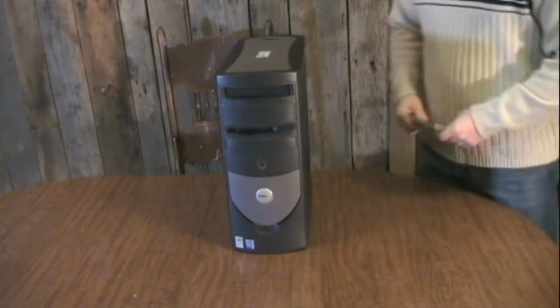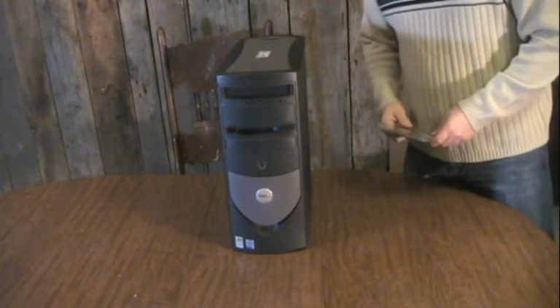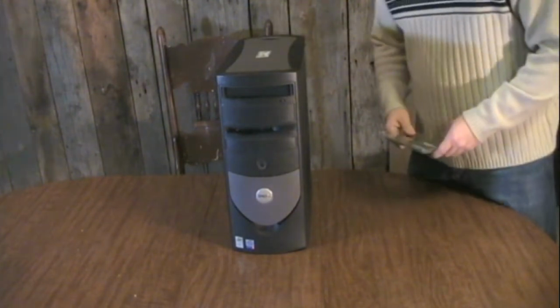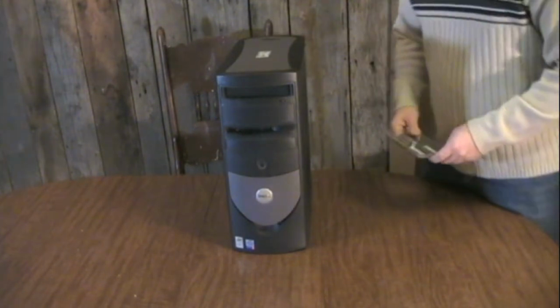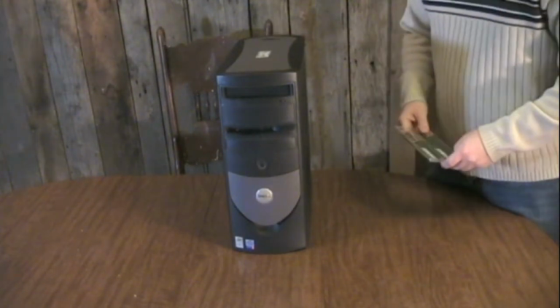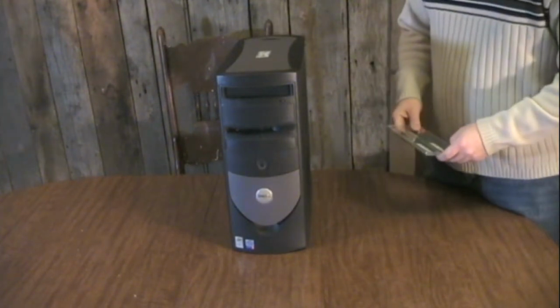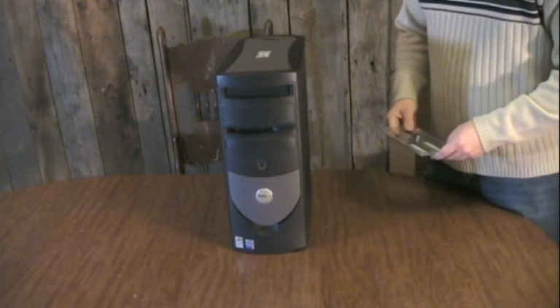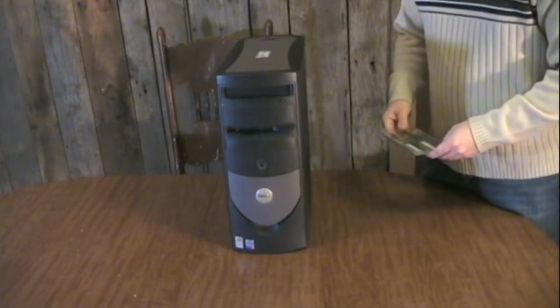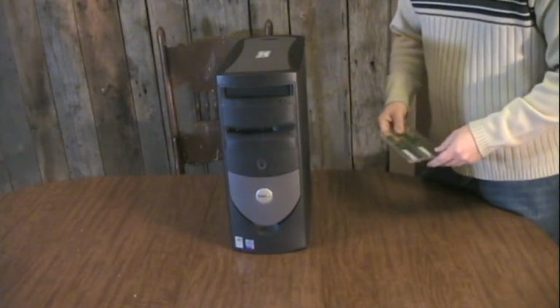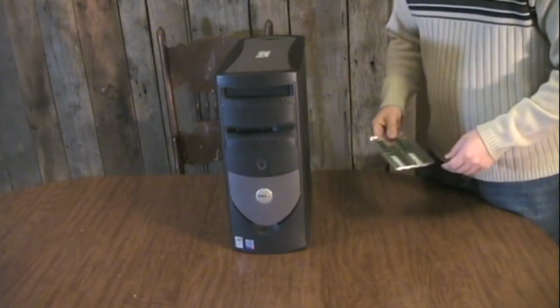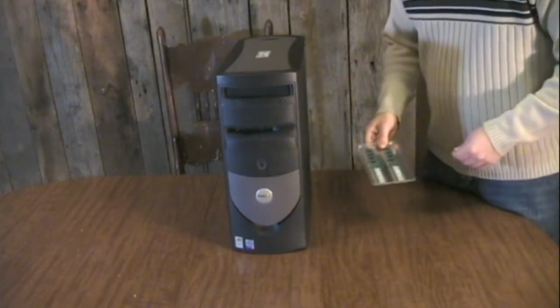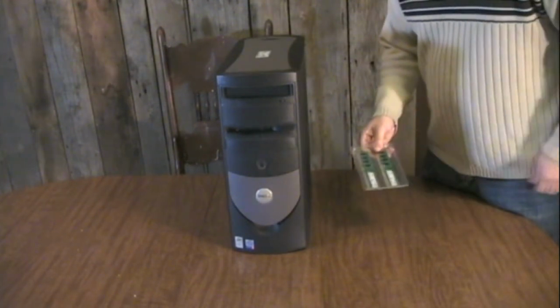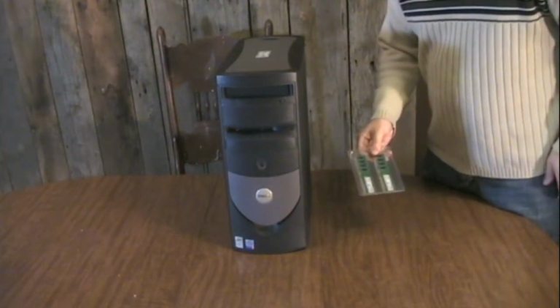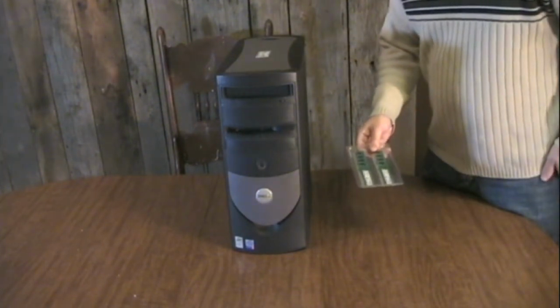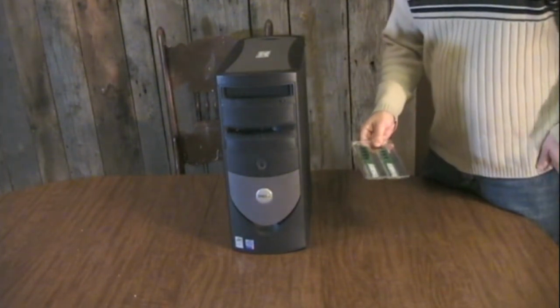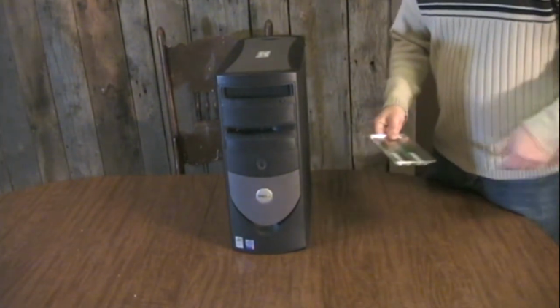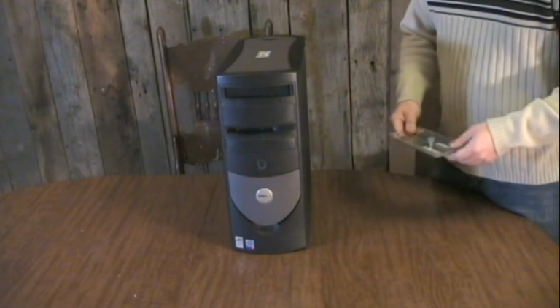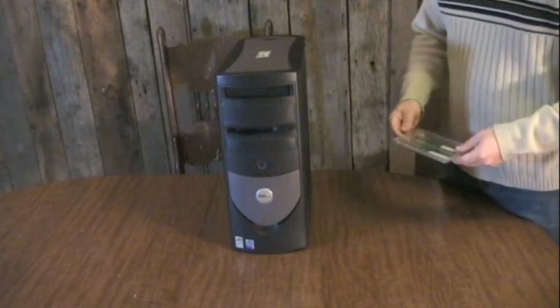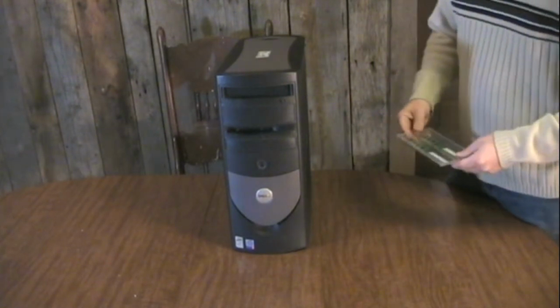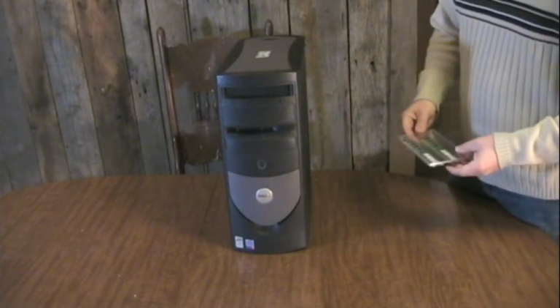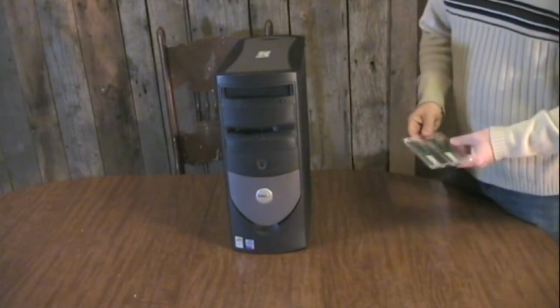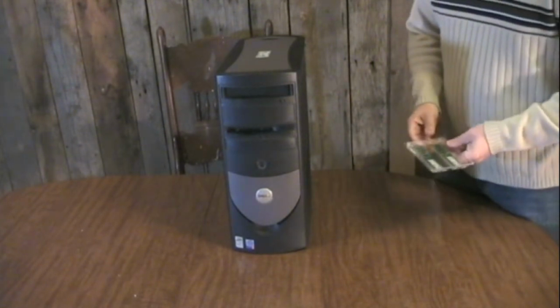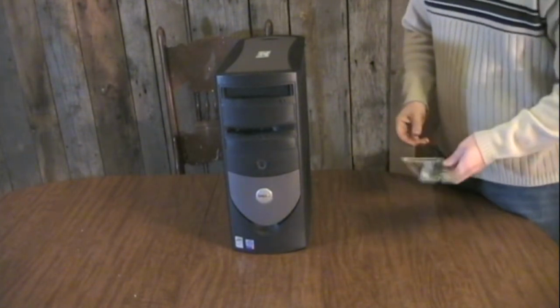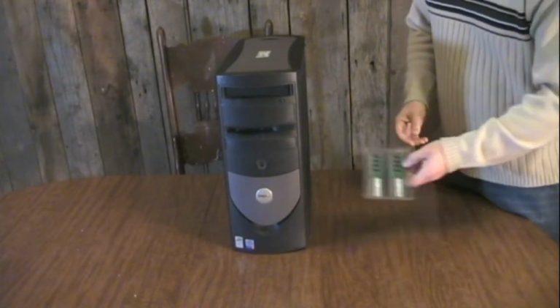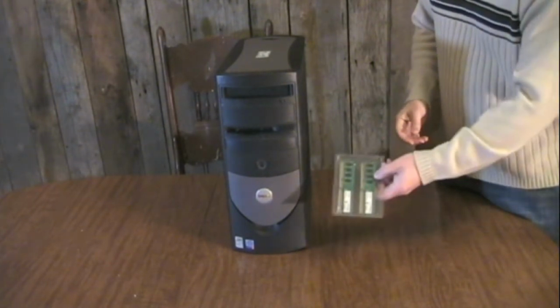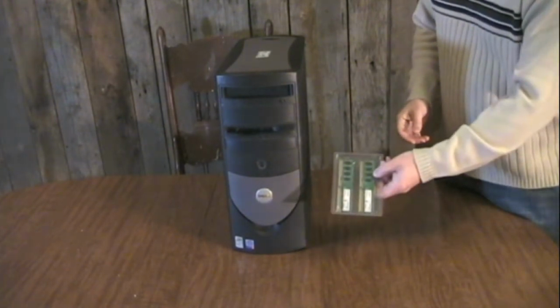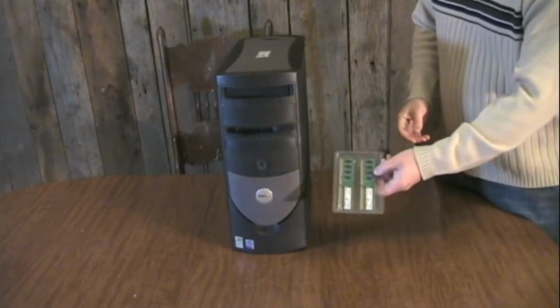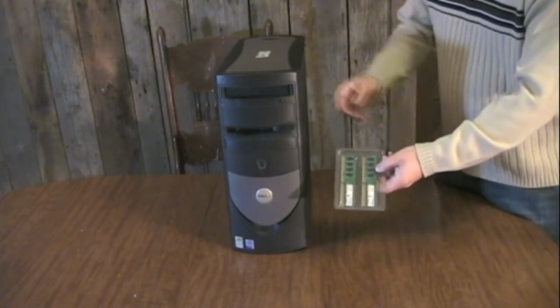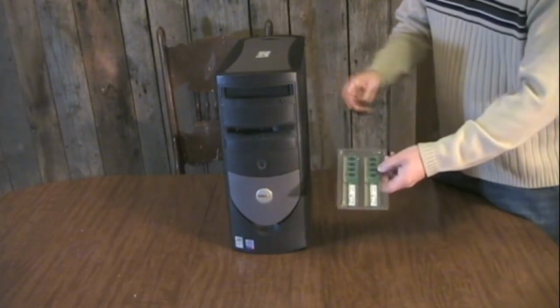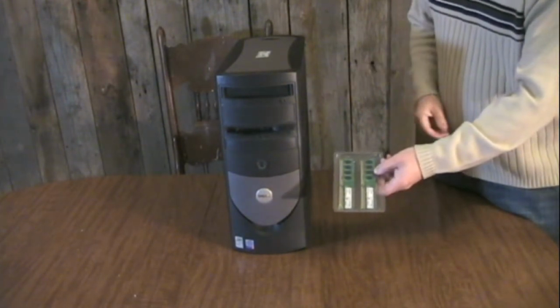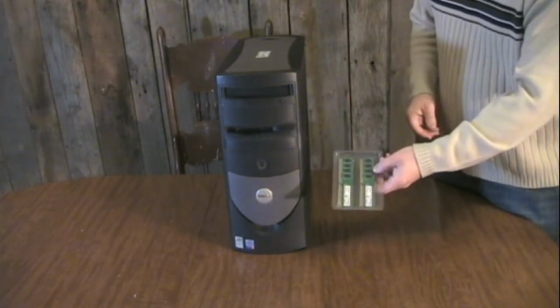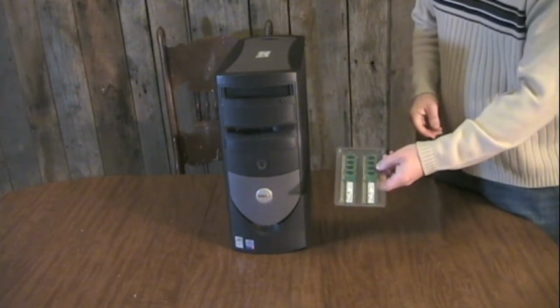Today I'm going to give you a quick tutorial on how to upgrade or replace the memory in your computer. This video assumes that you already have the correct memory for your unit on hand.